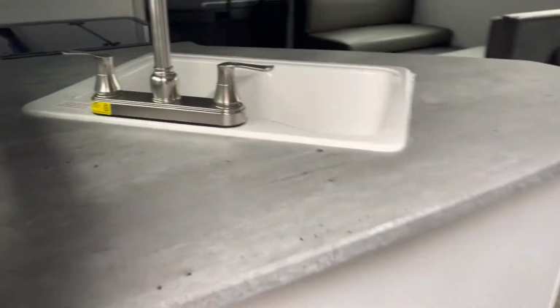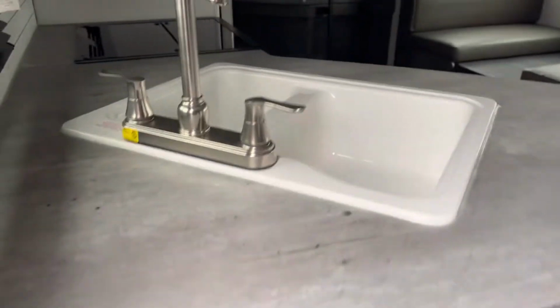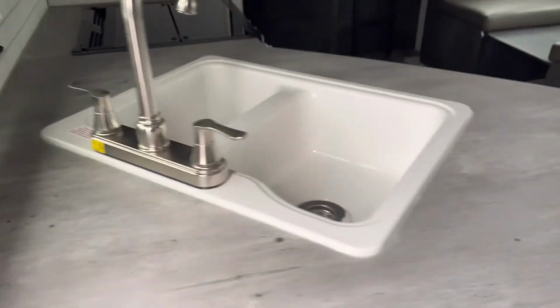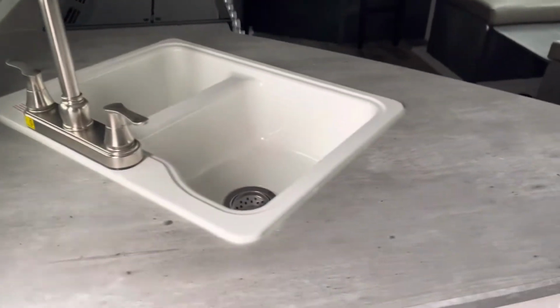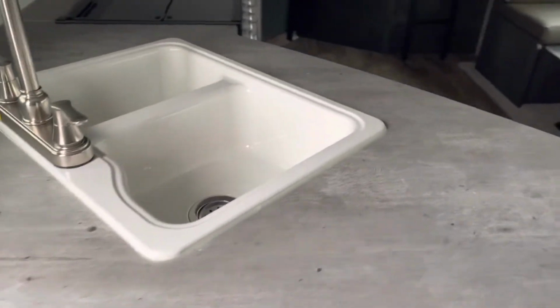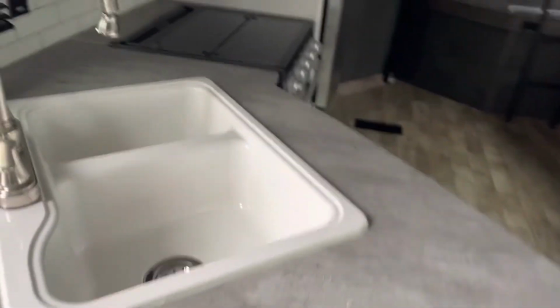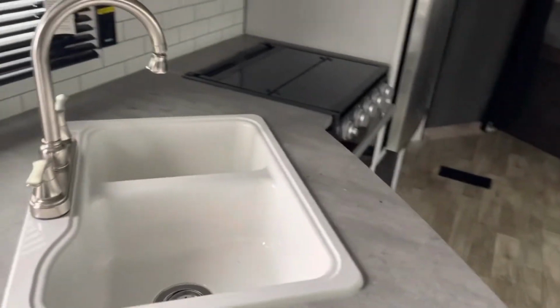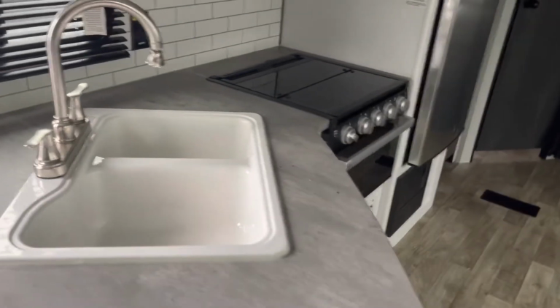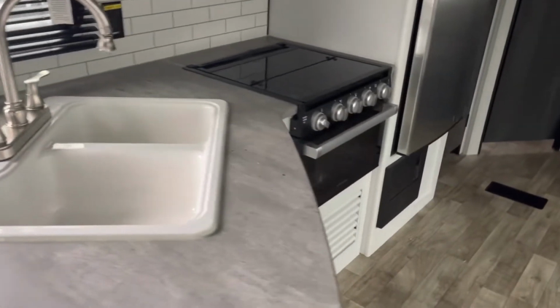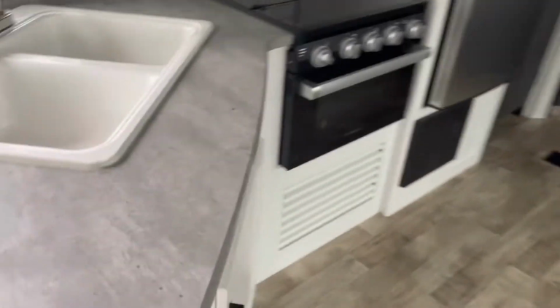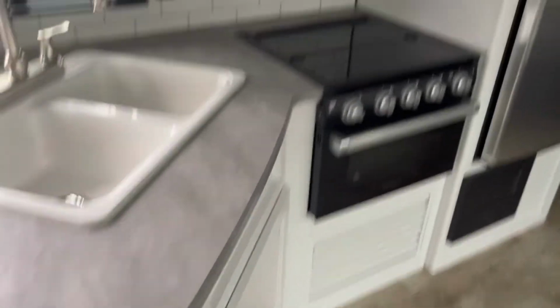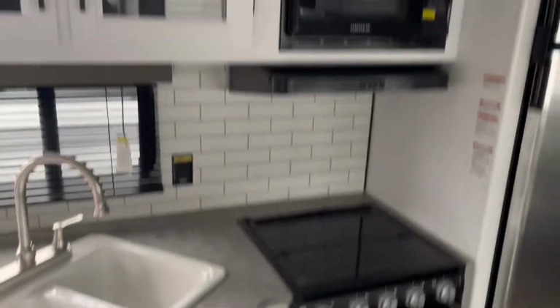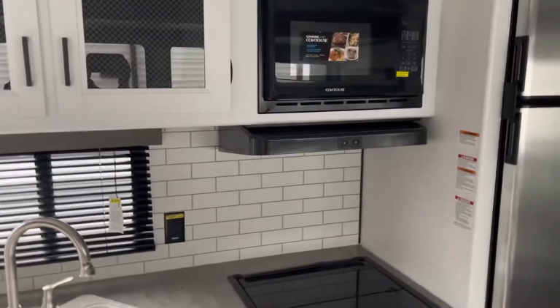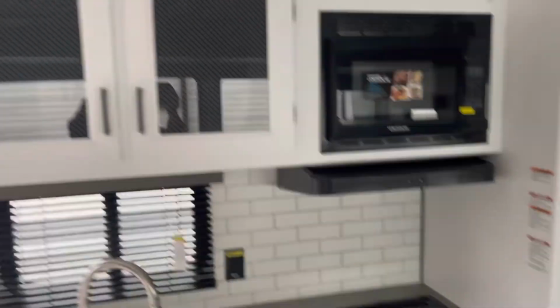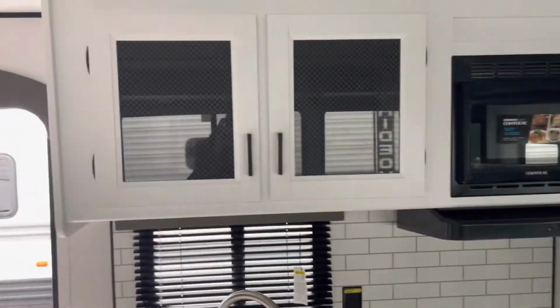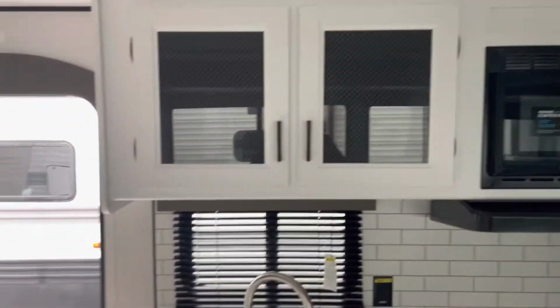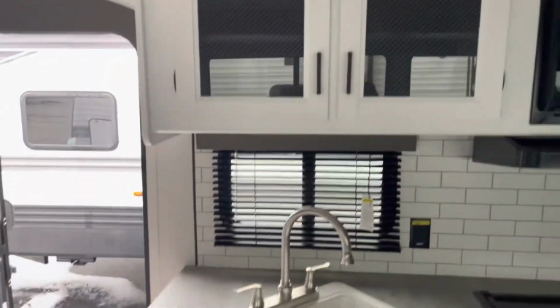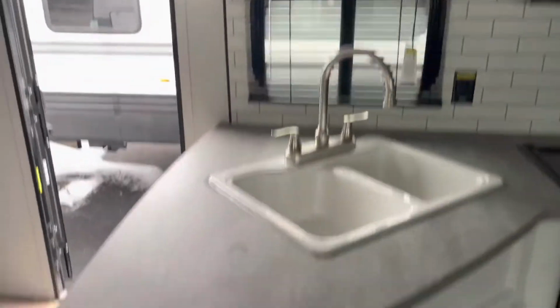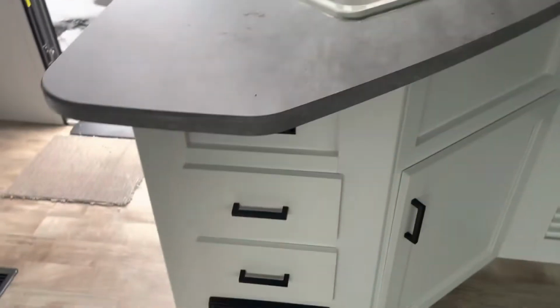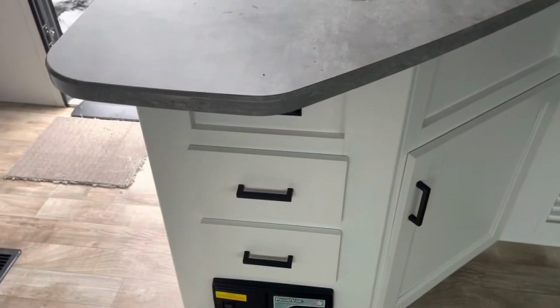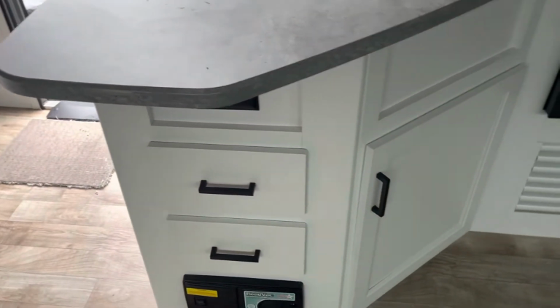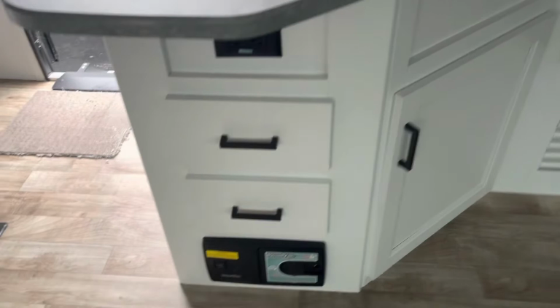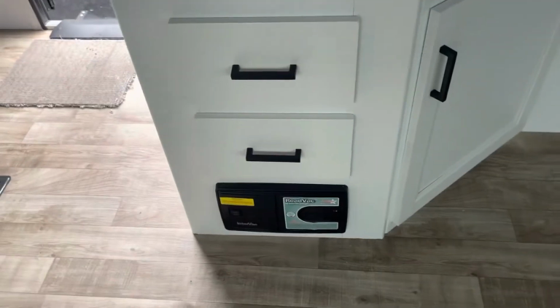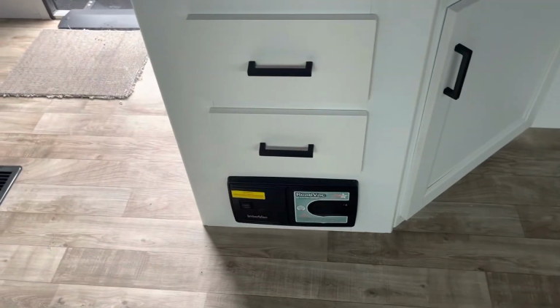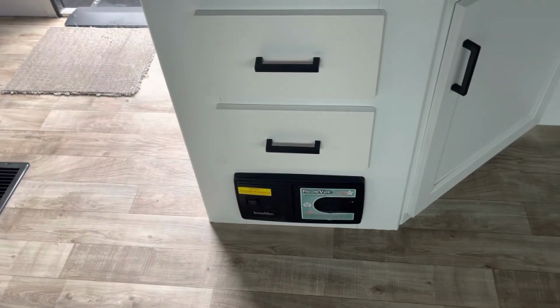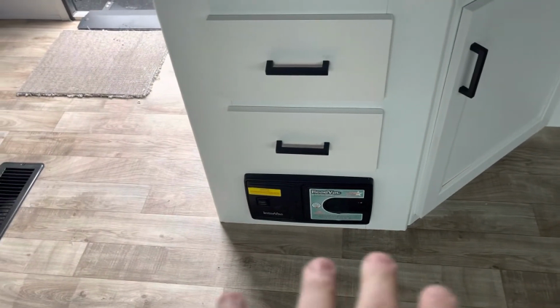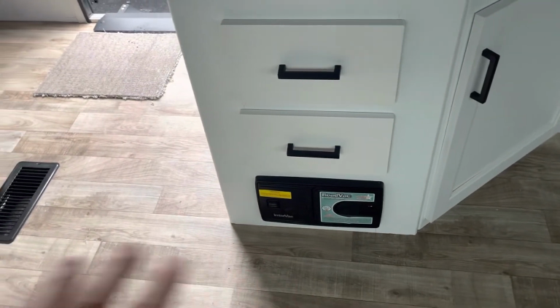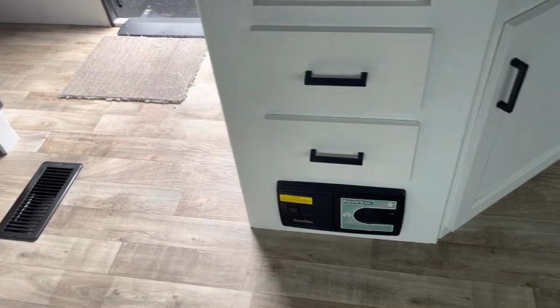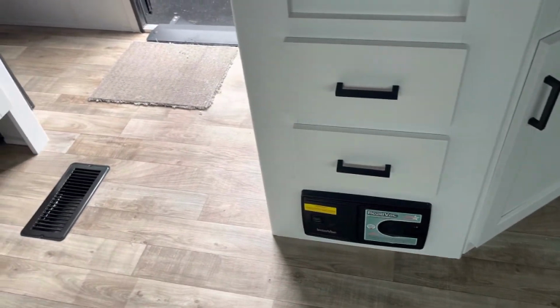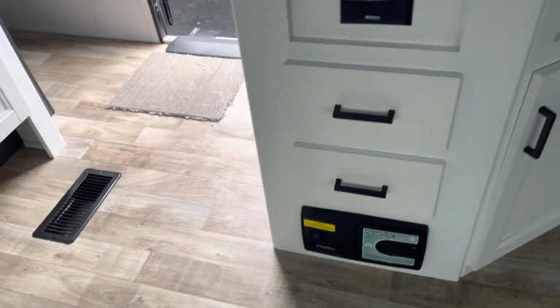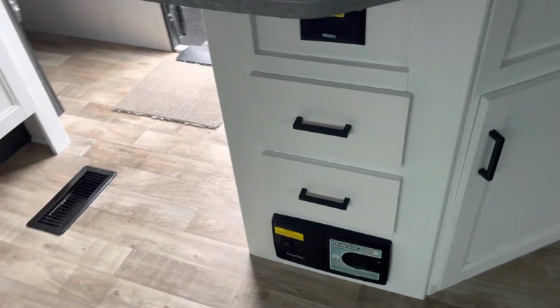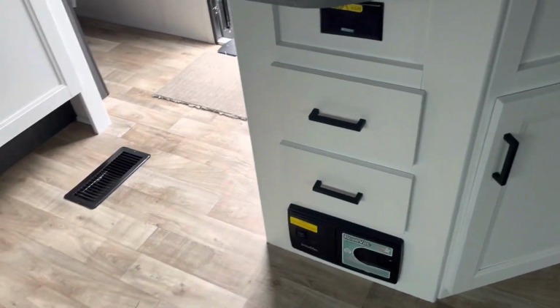Double sink, plenty of counter space, three-burner stove above your oven, microwave up top. We have cabinets for storage, drawers, more cabinets. We have a road vac so you can vacuum out your camper as you go — it's all built in.